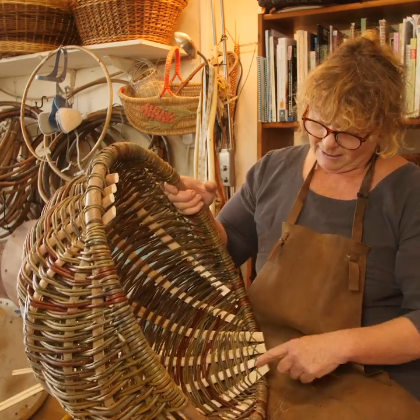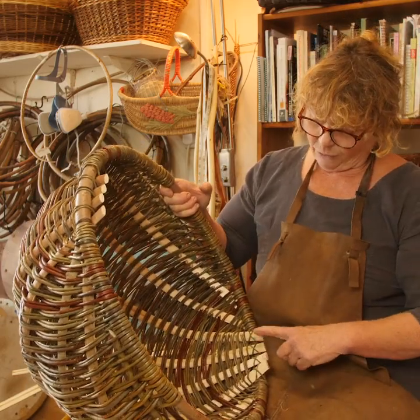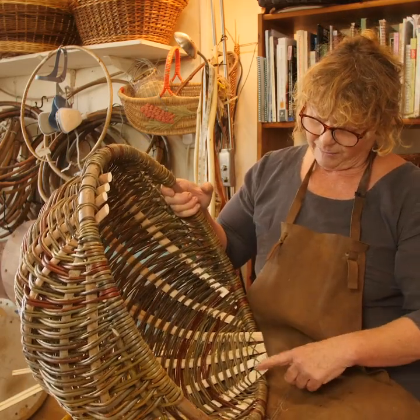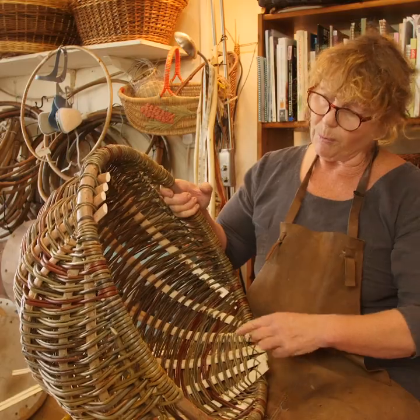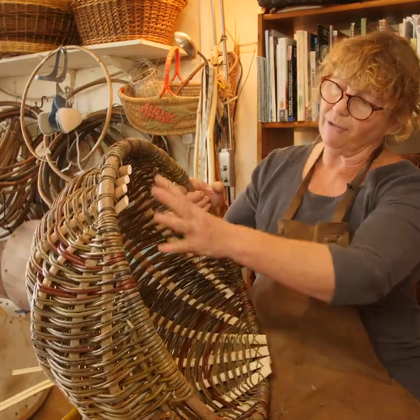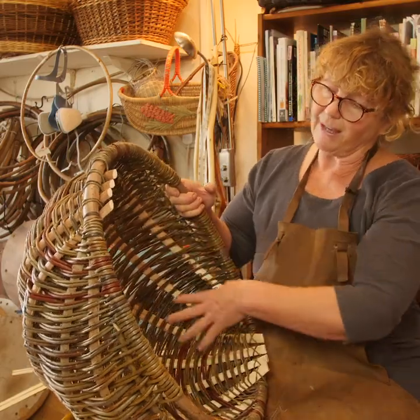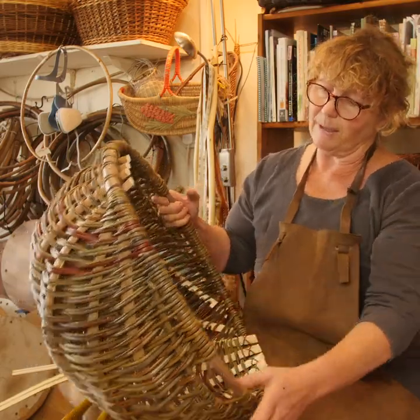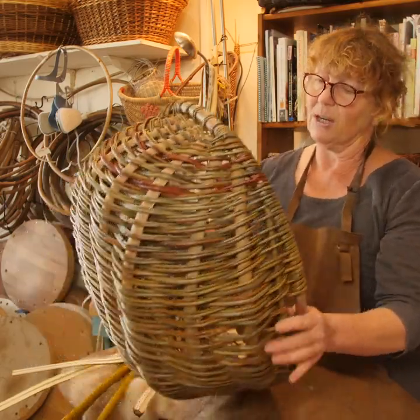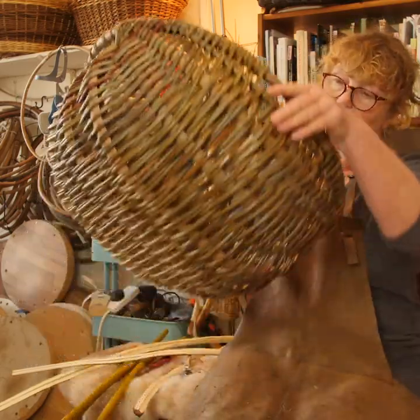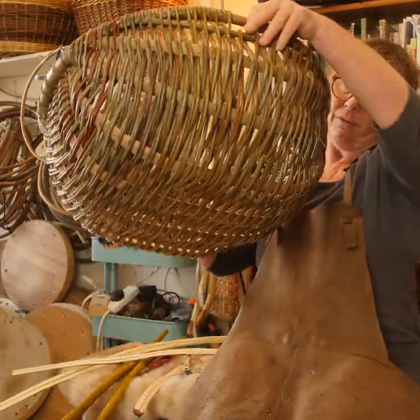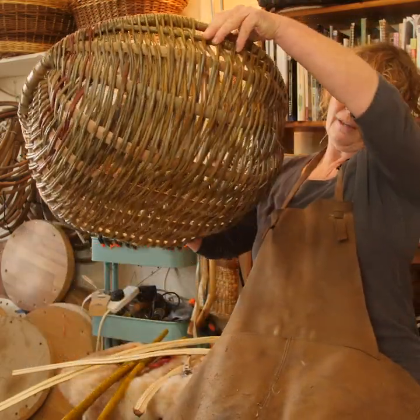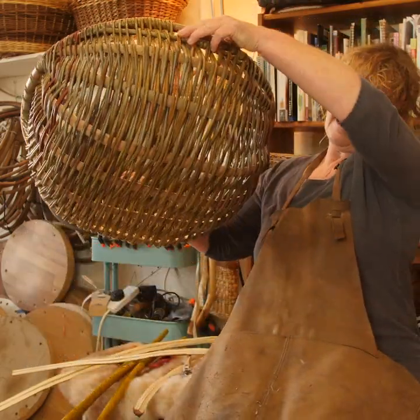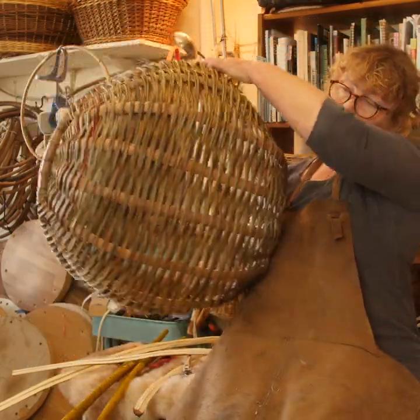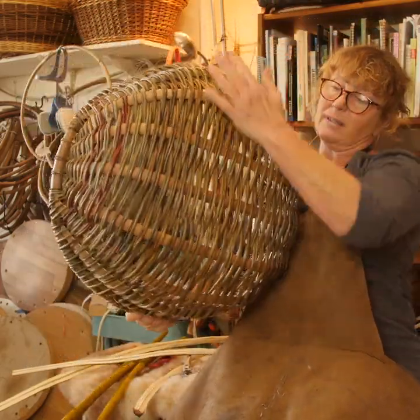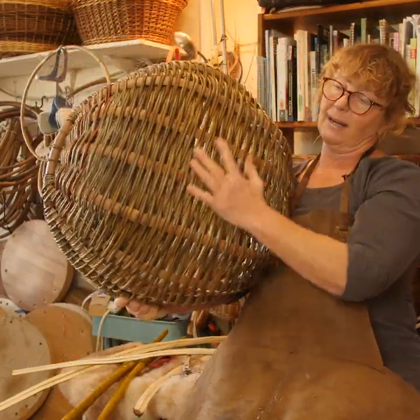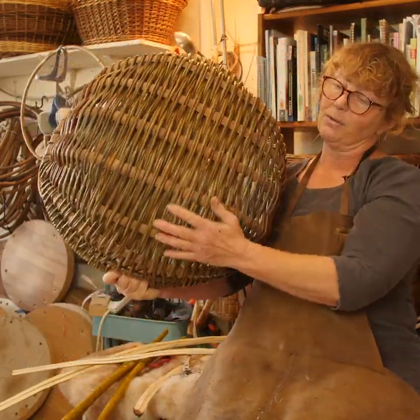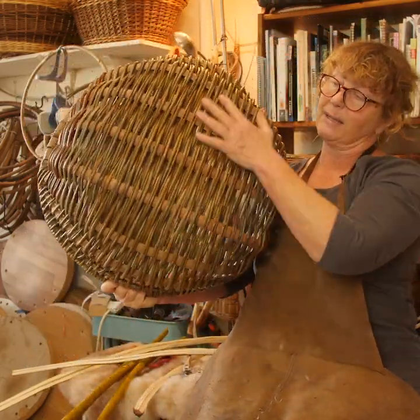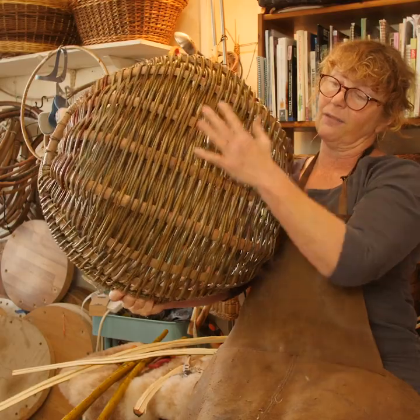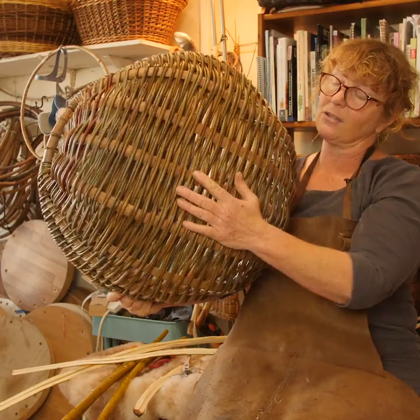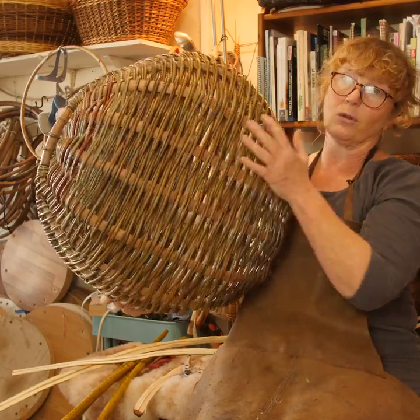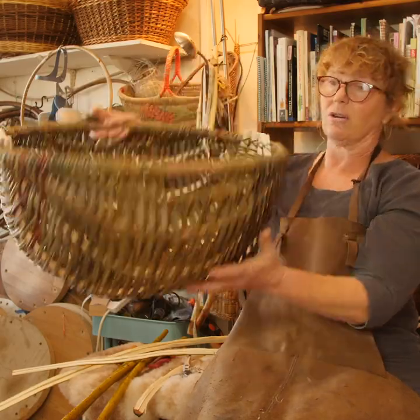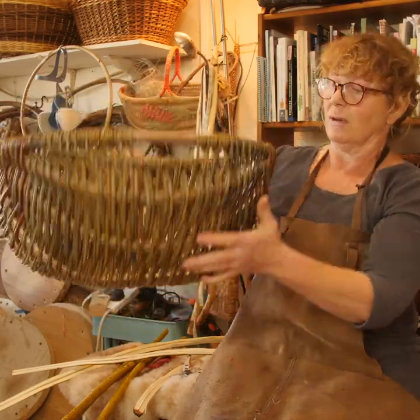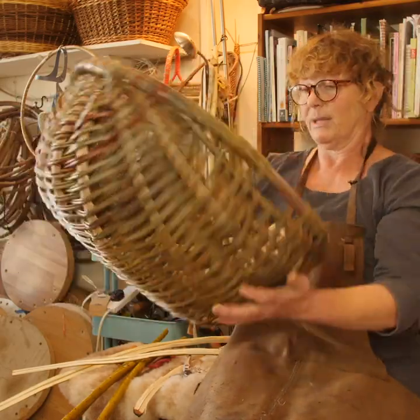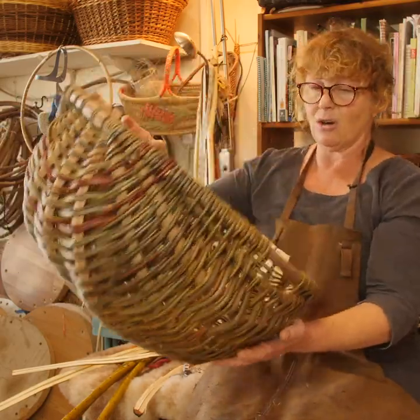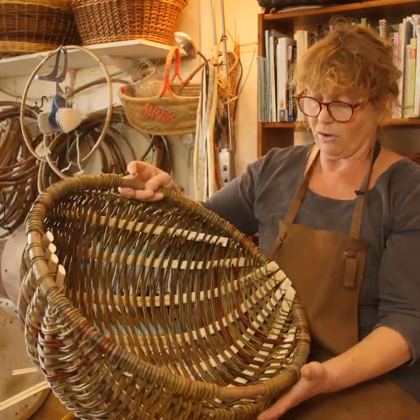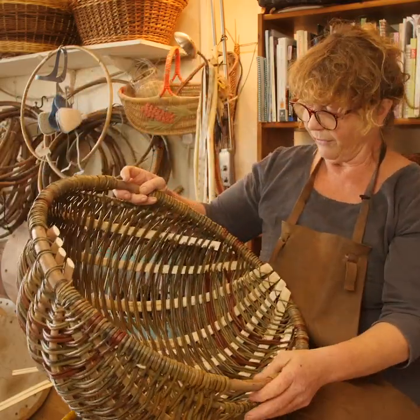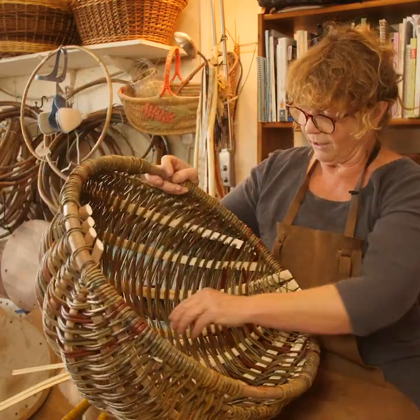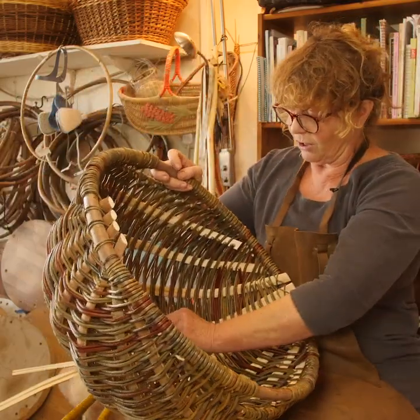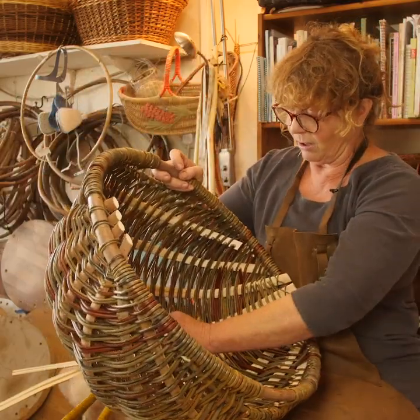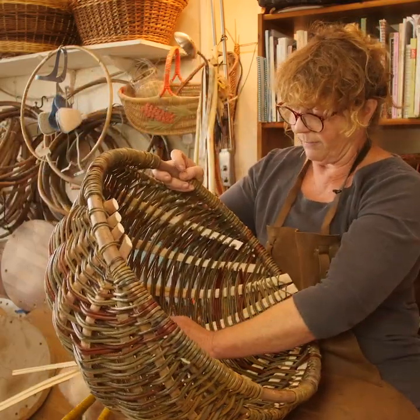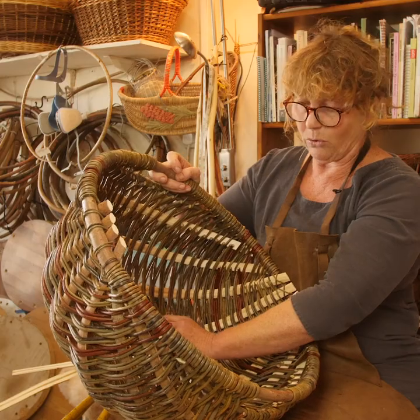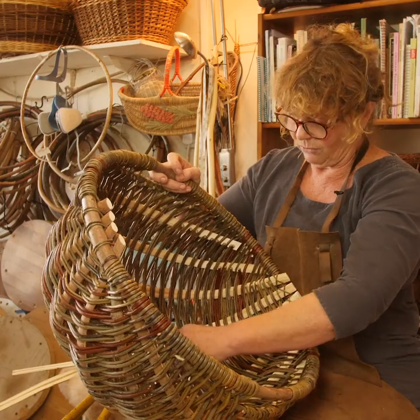These four ribs were probably a refinement, but if you look at the side of the basket you can see that it allows the basket to sit flat on the floor so your potatoes or whatever you're gathering don't fall out.